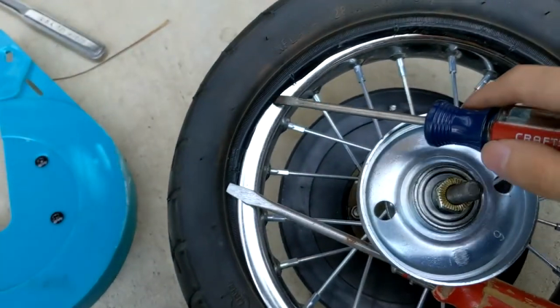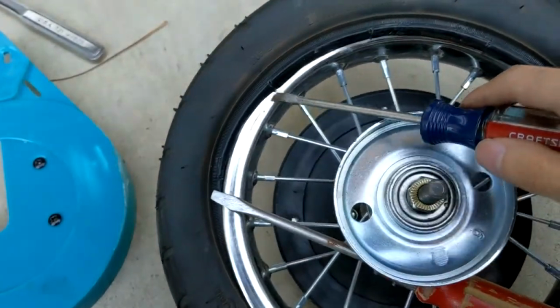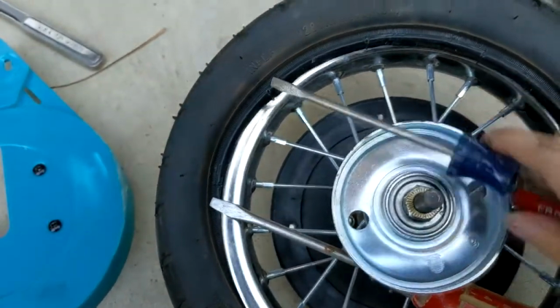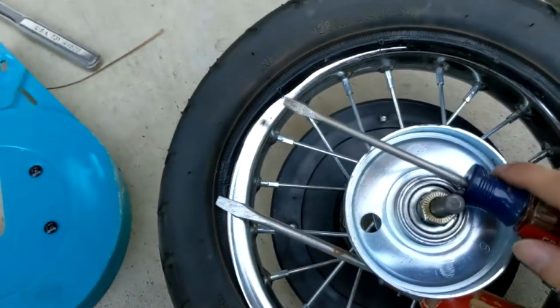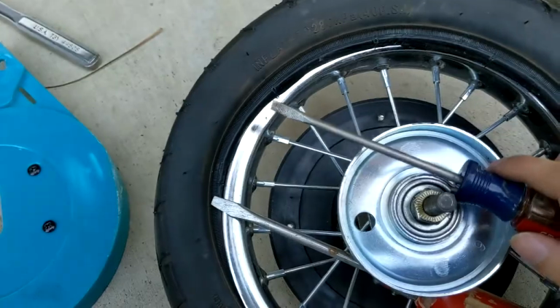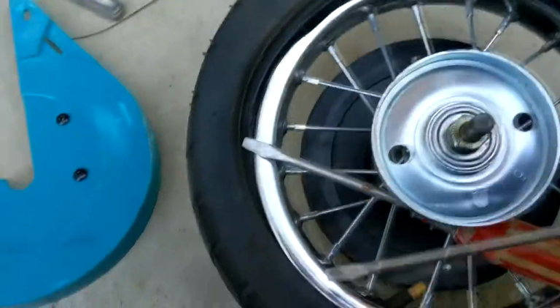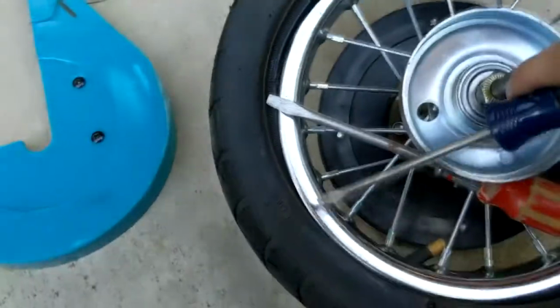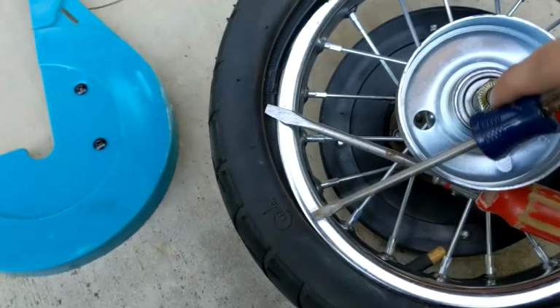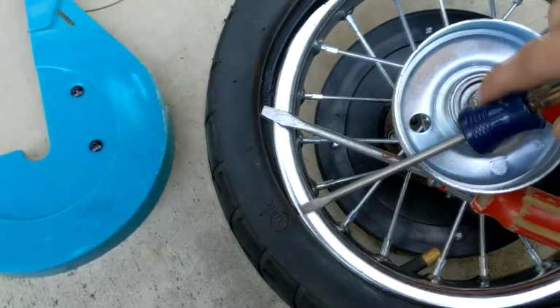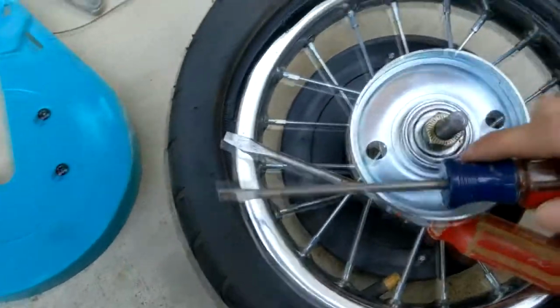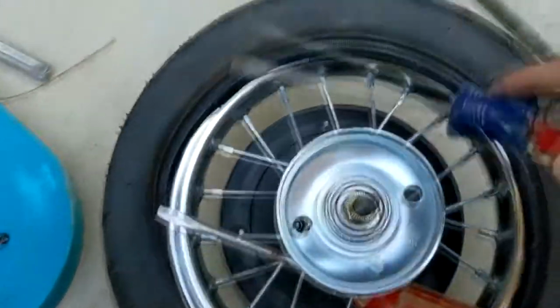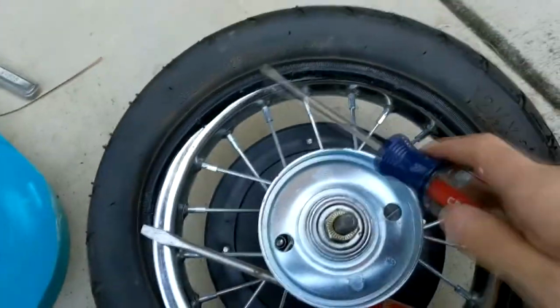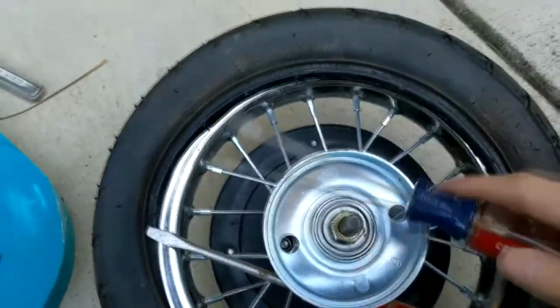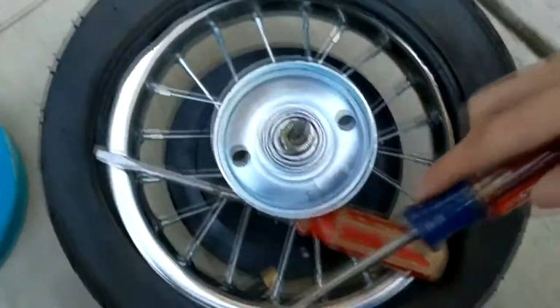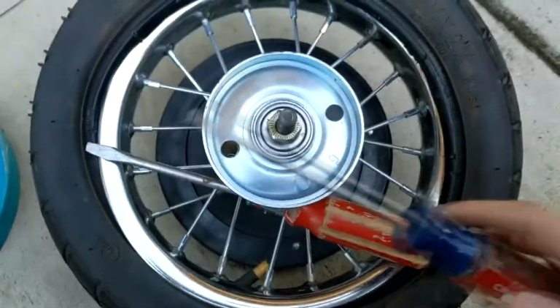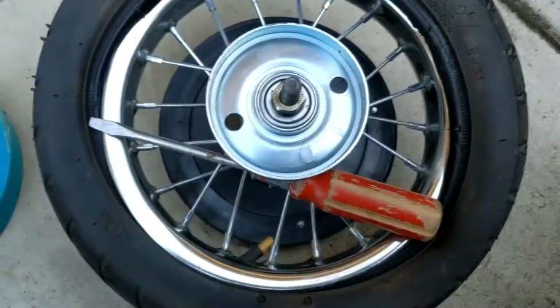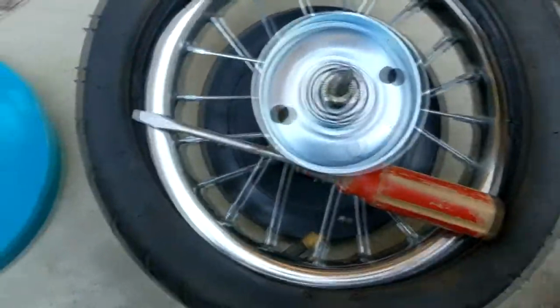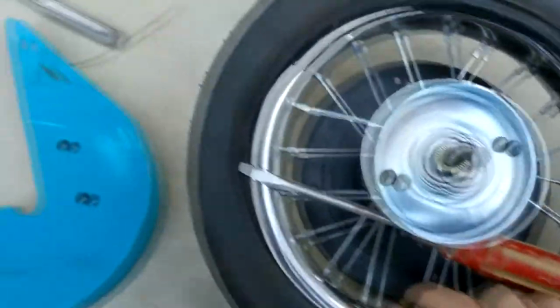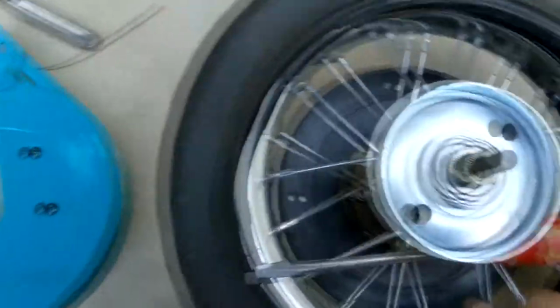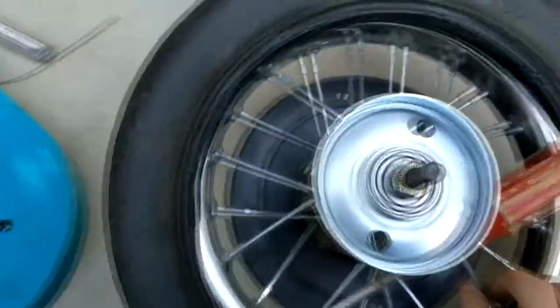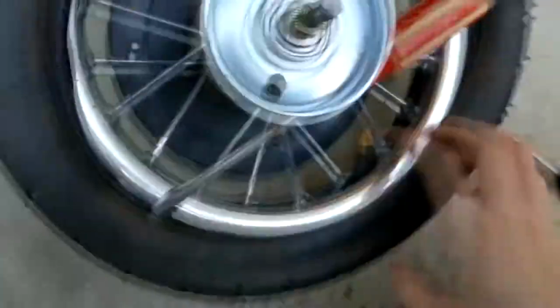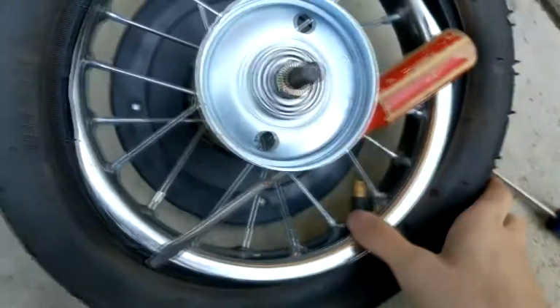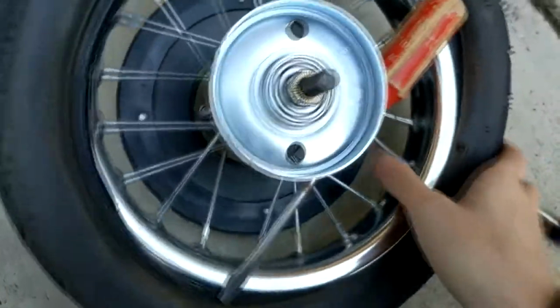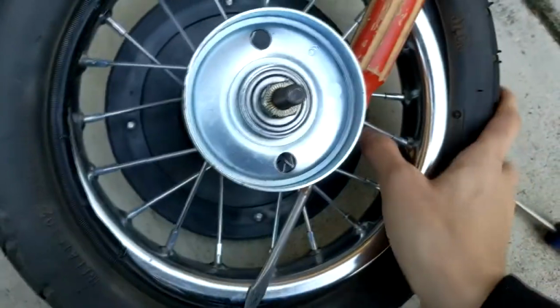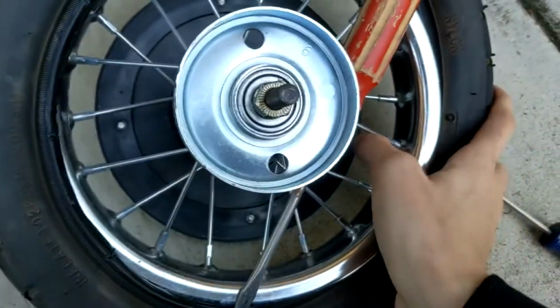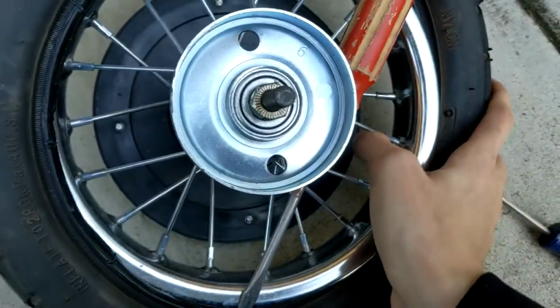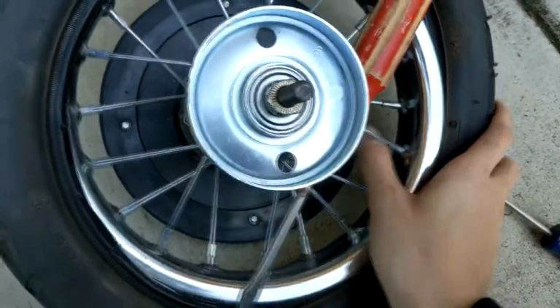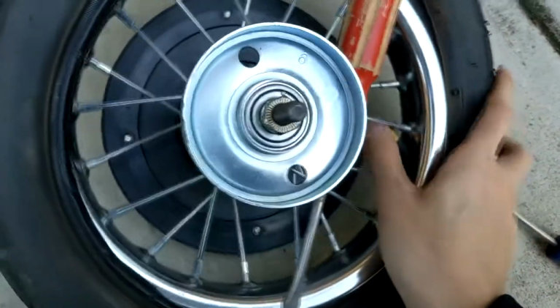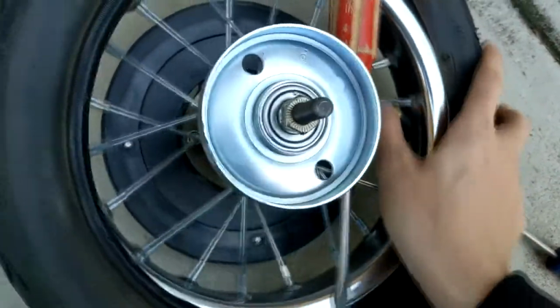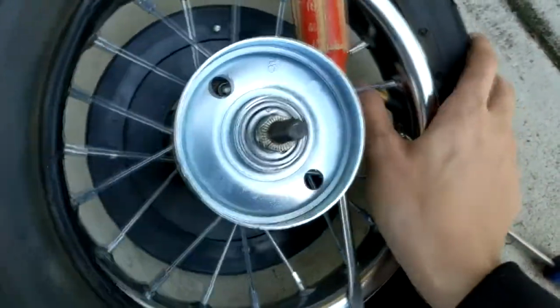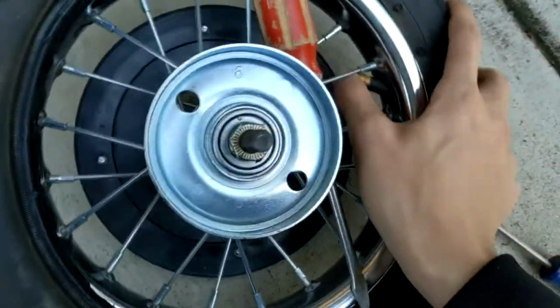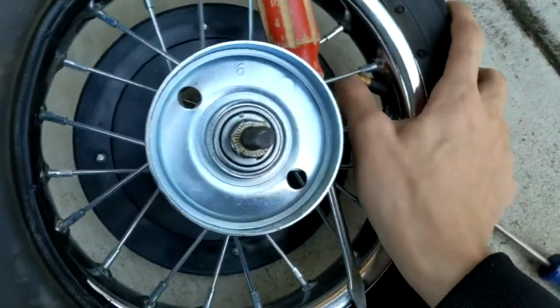I use the second screwdriver to pull it out on one side, then do it on the other side, pull it out, and then evenly go all the way across. Right now I can't push the tire stem through — it's pretty stuck on the wheel.